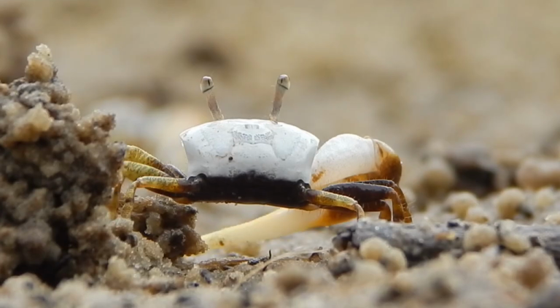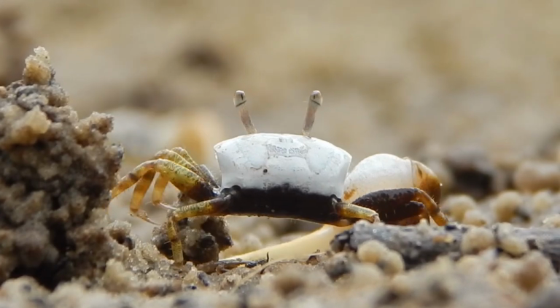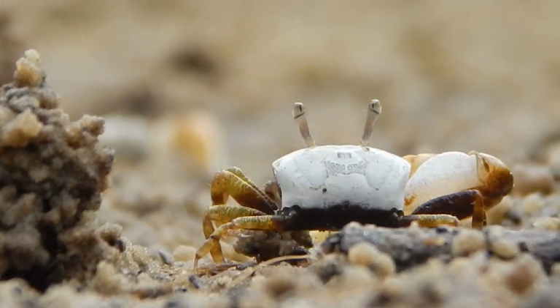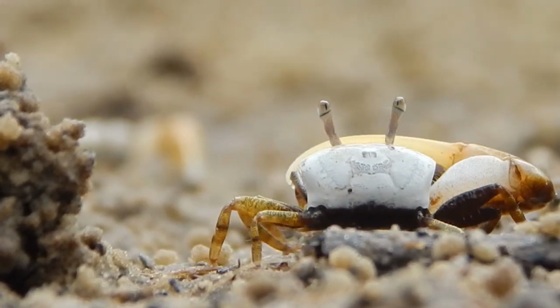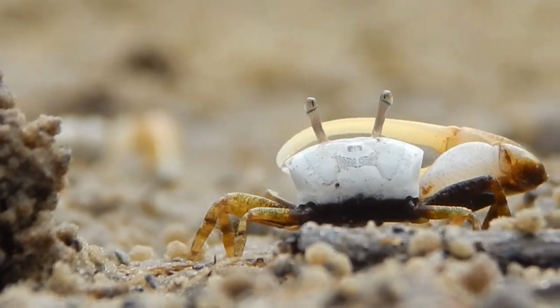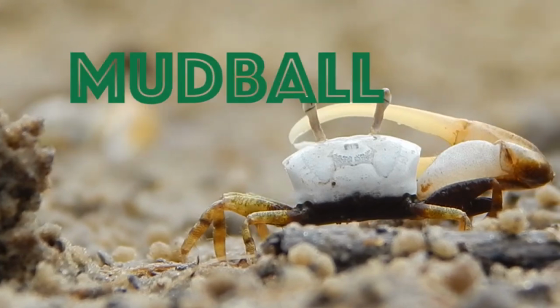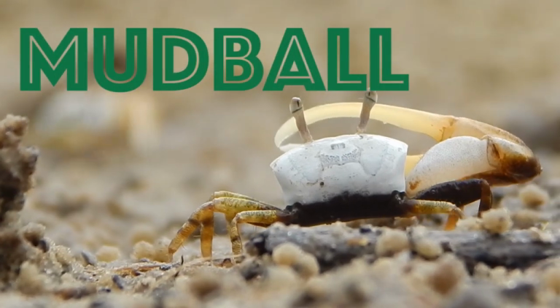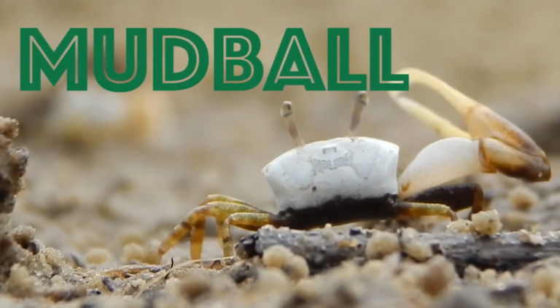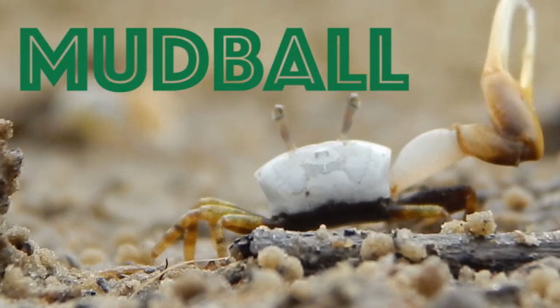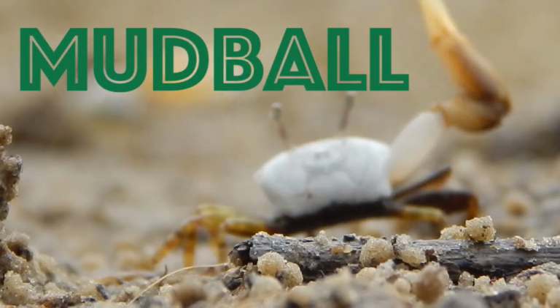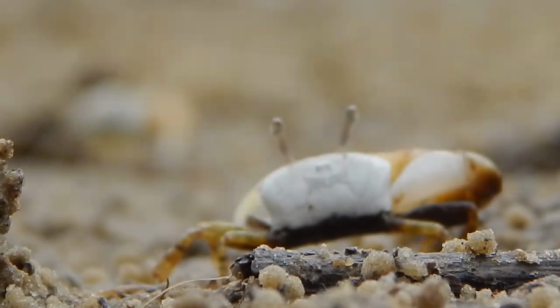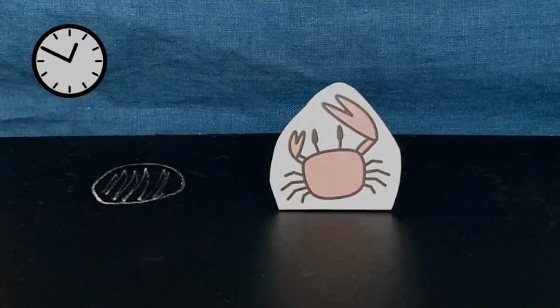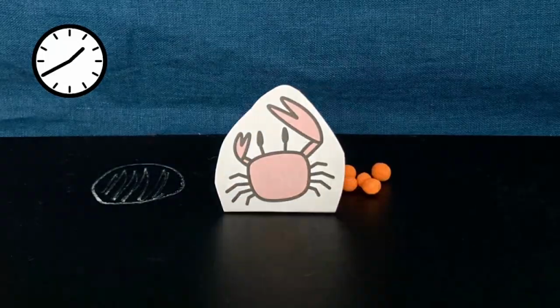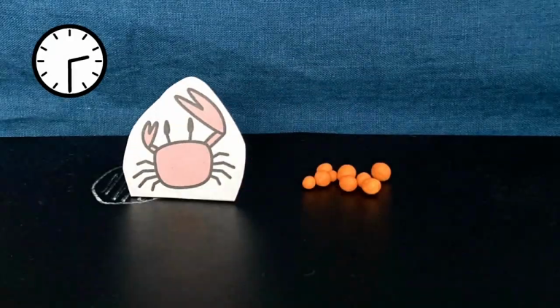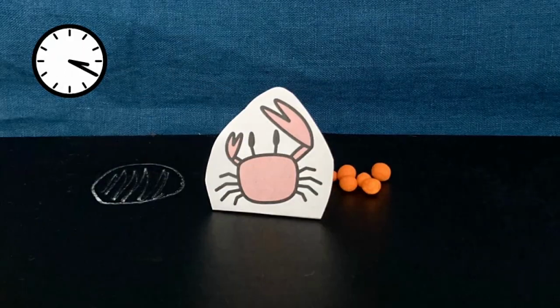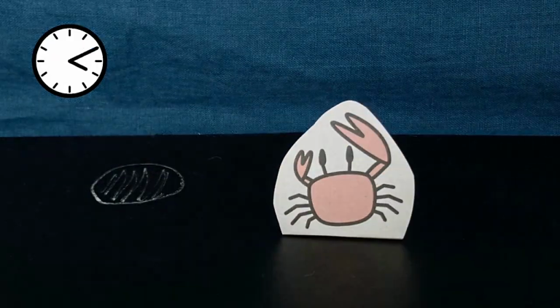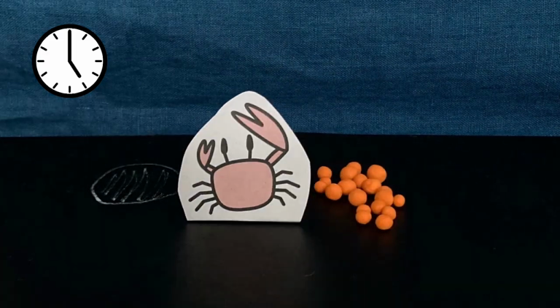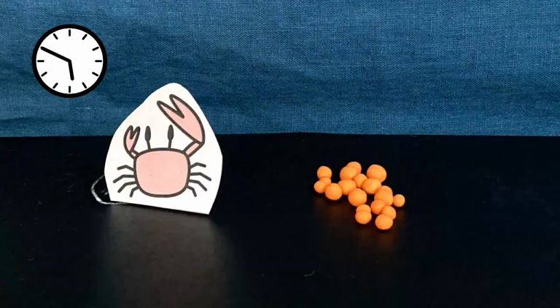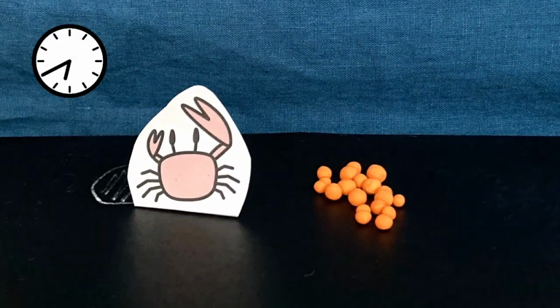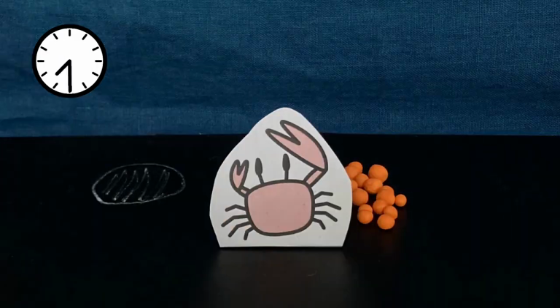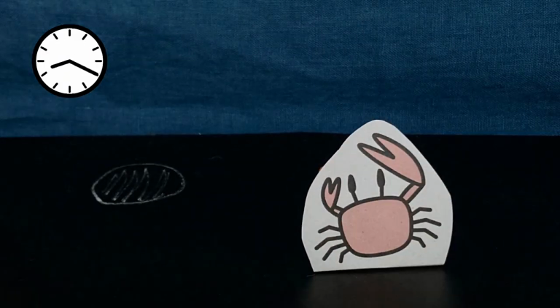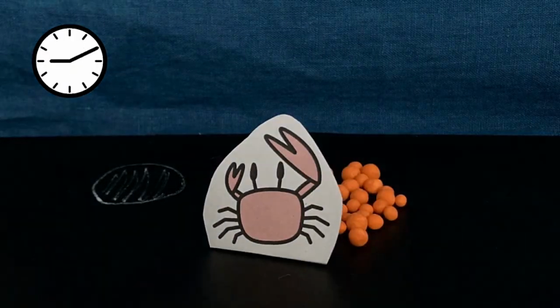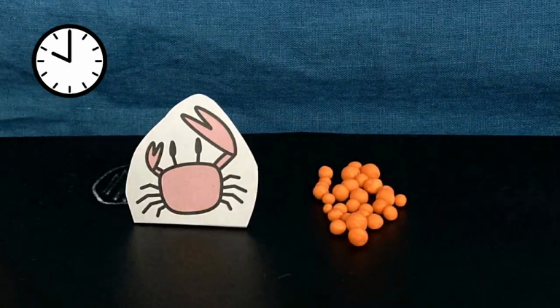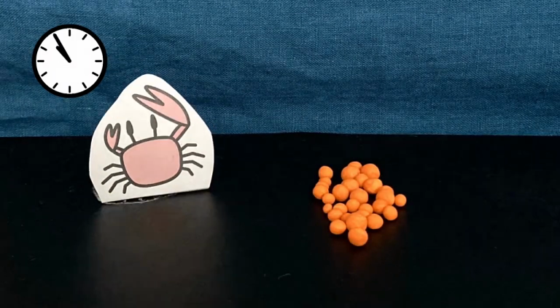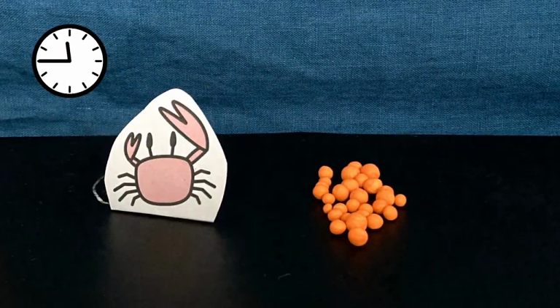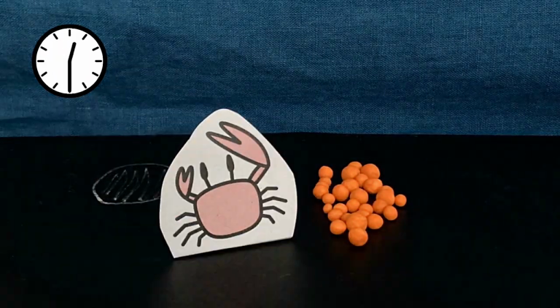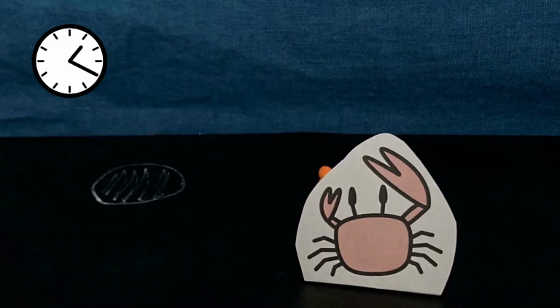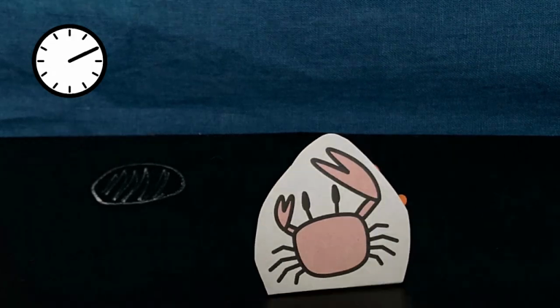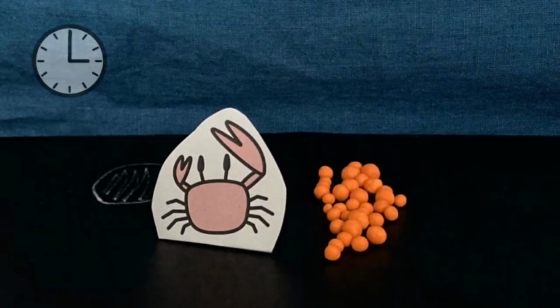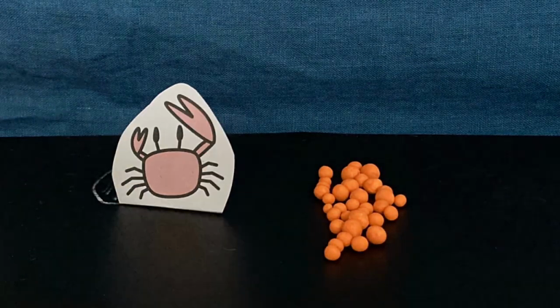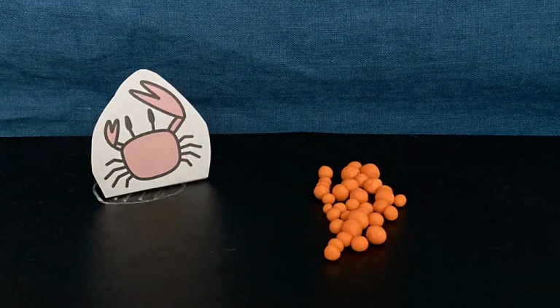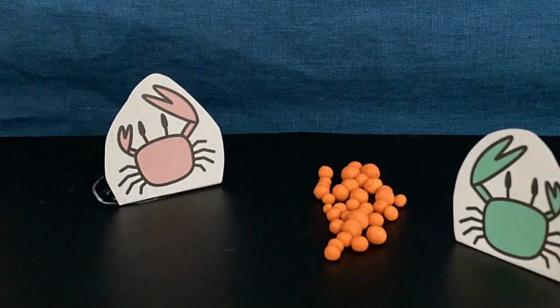Some crabs make balls of sand or mud during burrow construction. Mud balls were thought to be a byproduct of digging a burrow, but behavioral studies have shown that crabs spend several hours maintaining mud balls, which may function primarily for territorial defense.